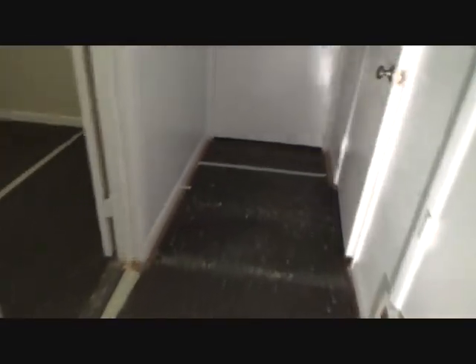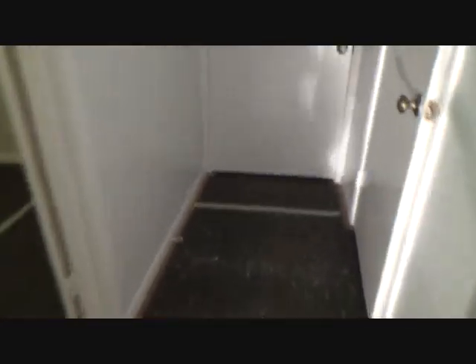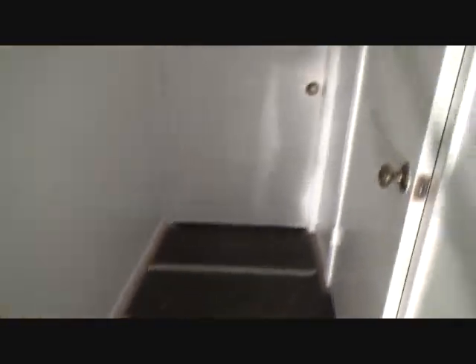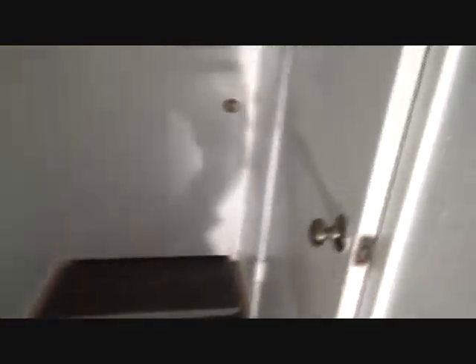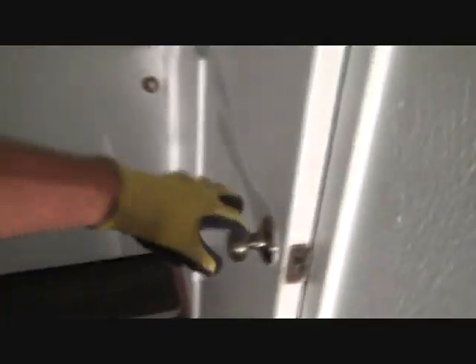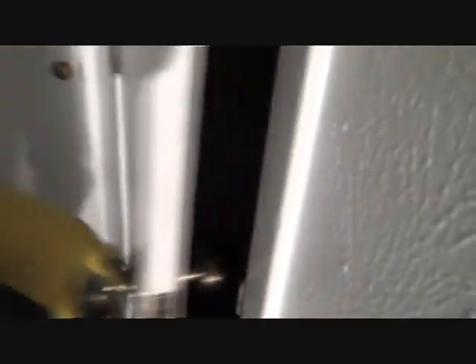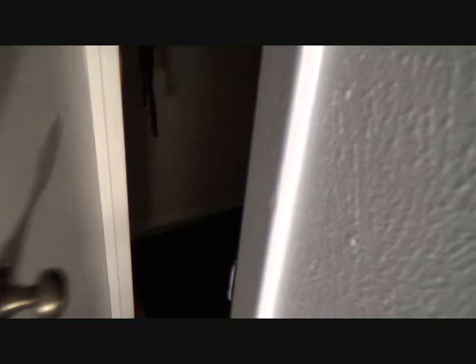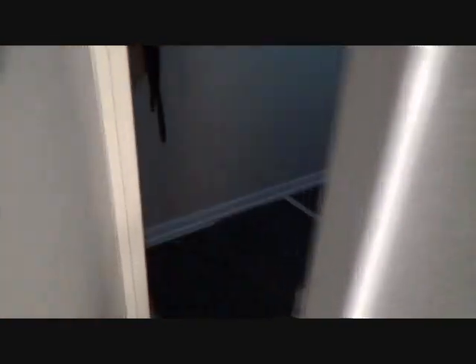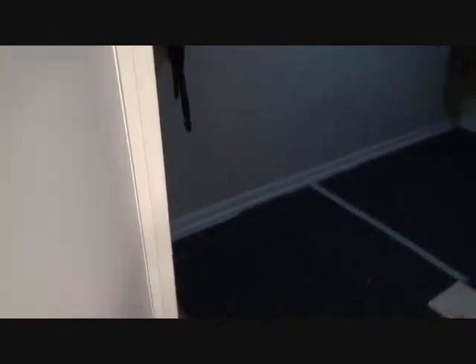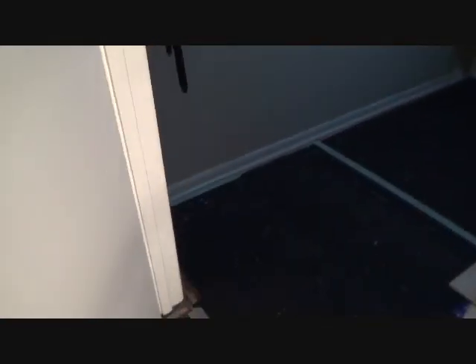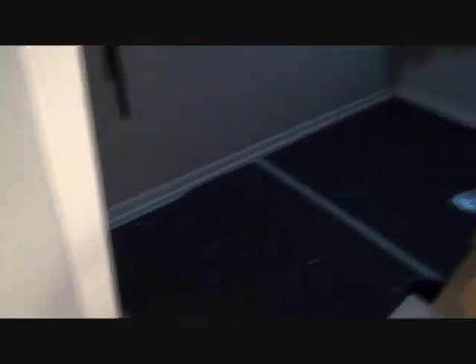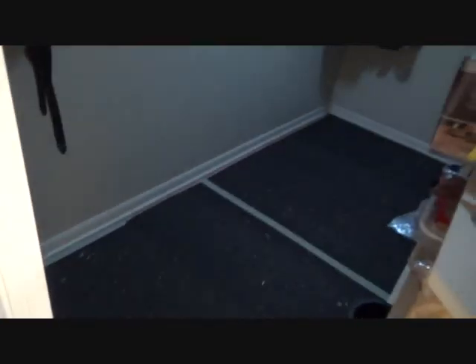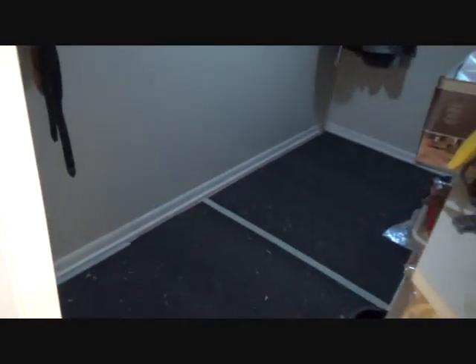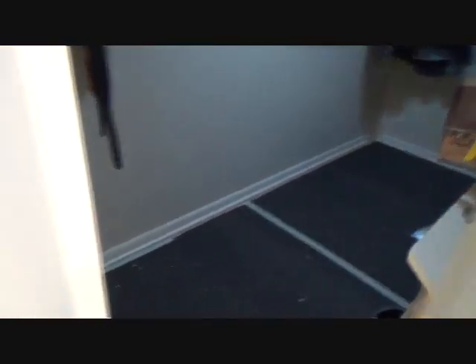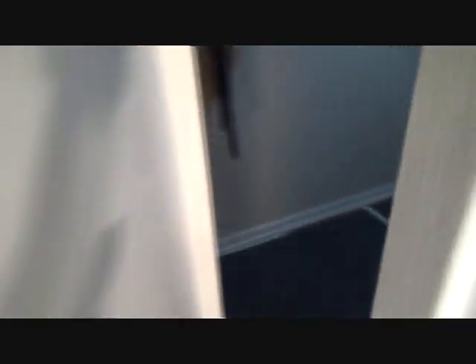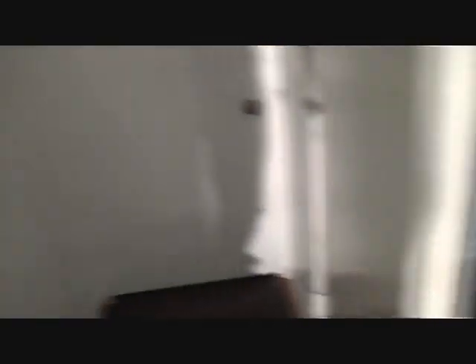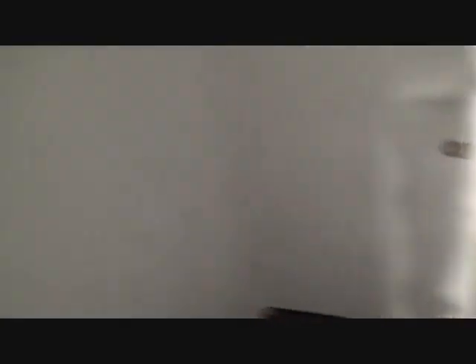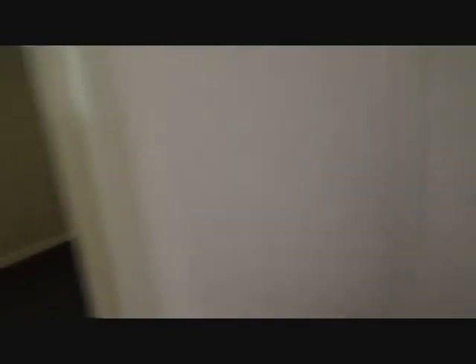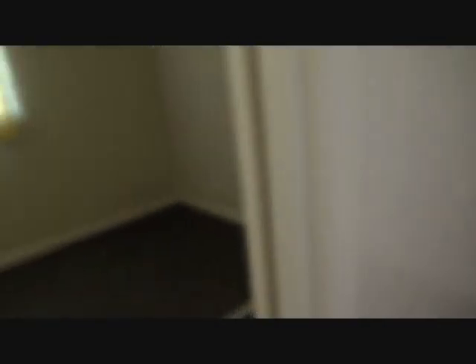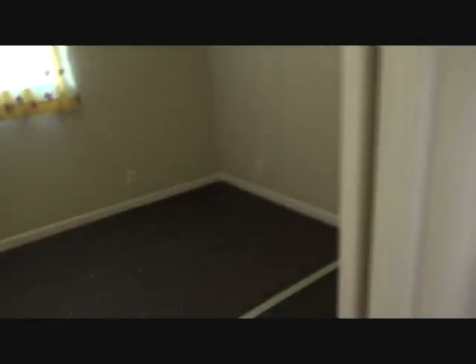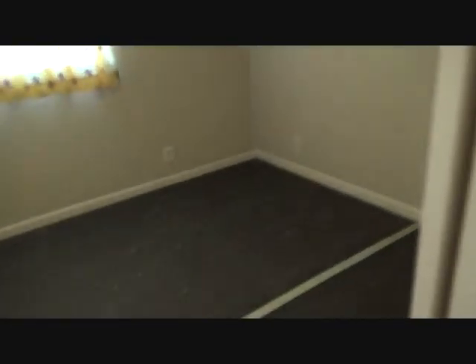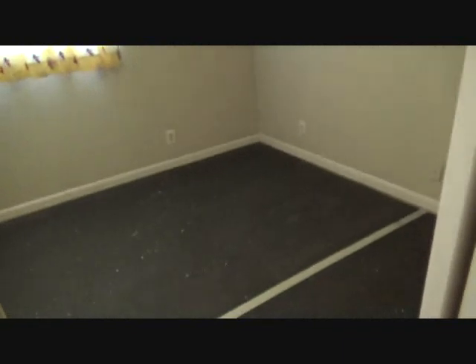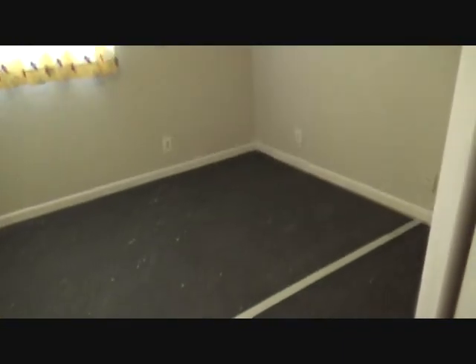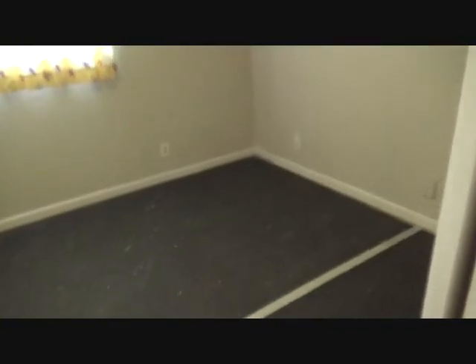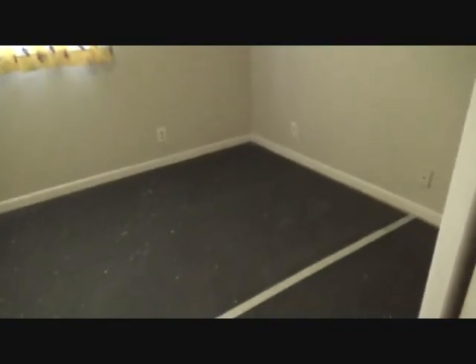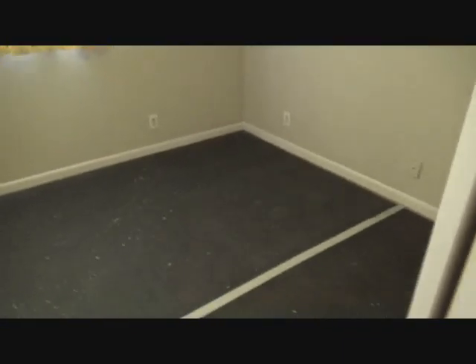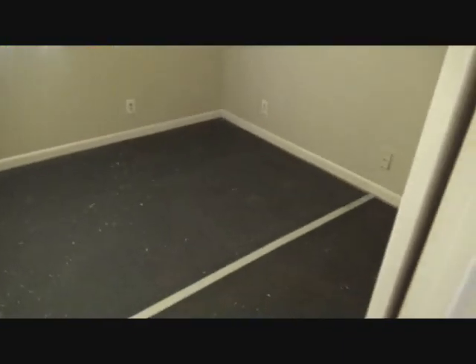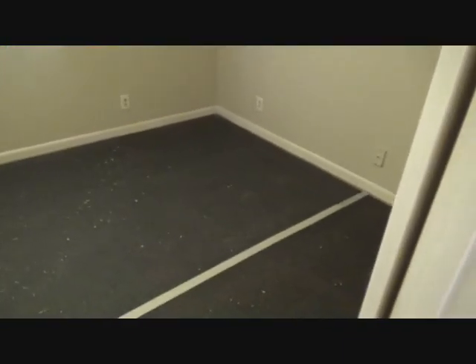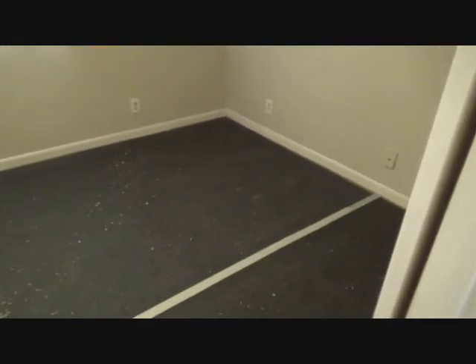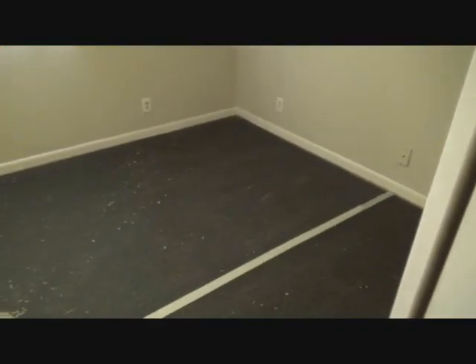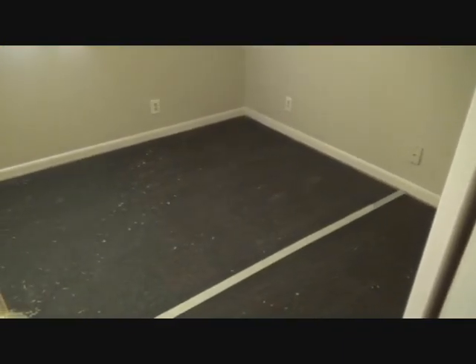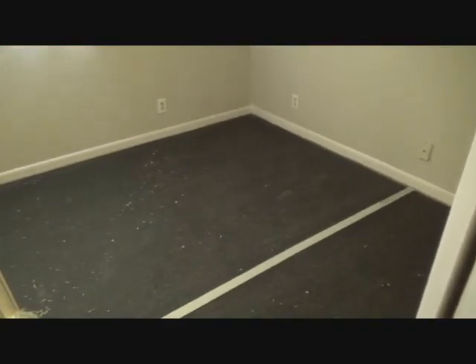We've got a hallway here, we also have a little closet here, and we've got a little bedroom here. So if you want to learn how to do that, stick around.